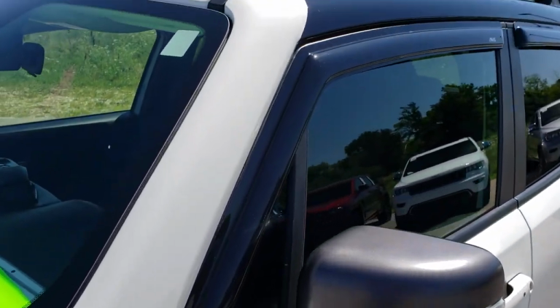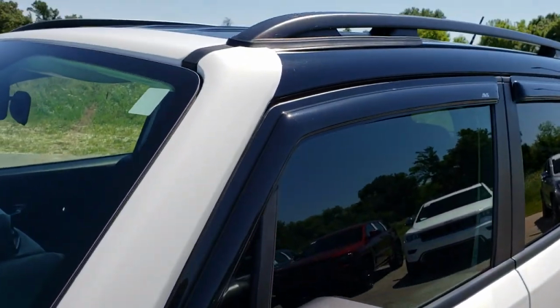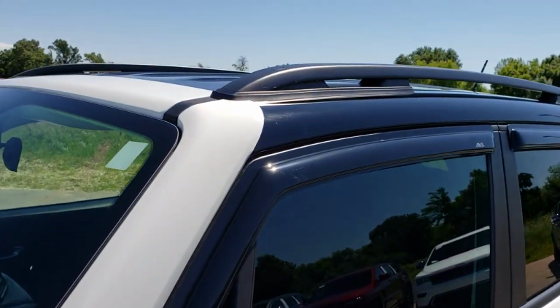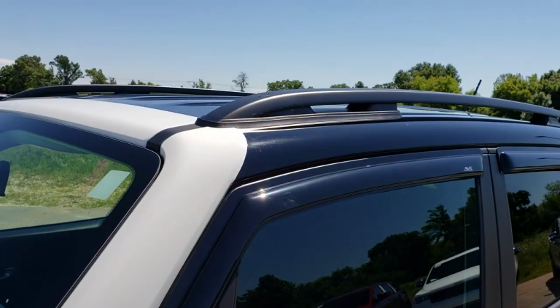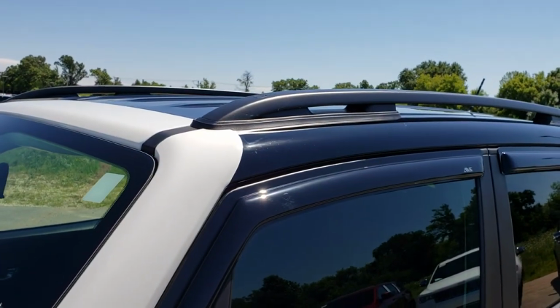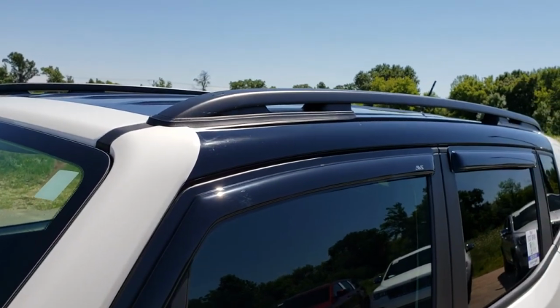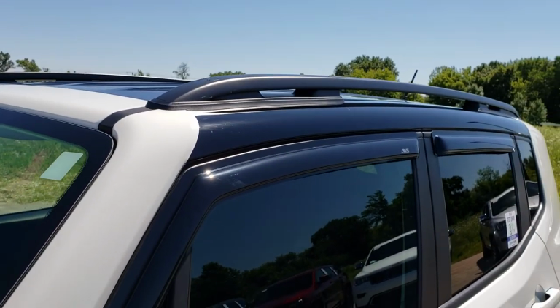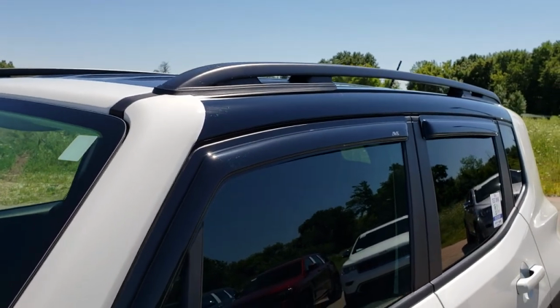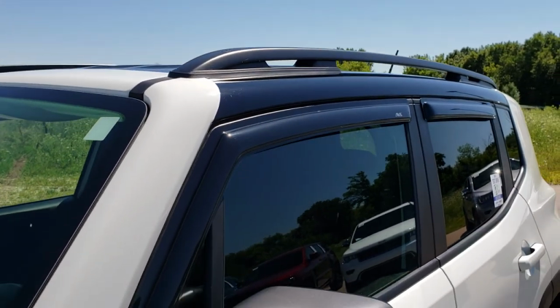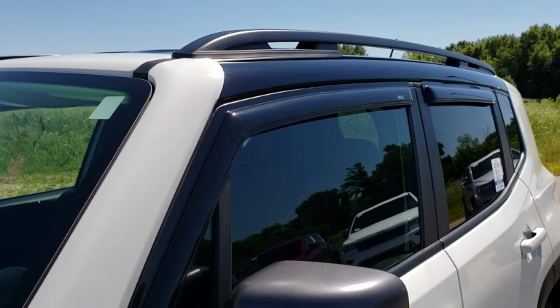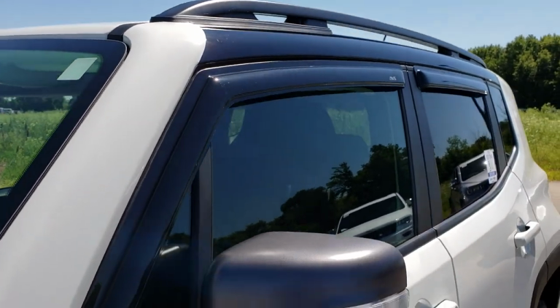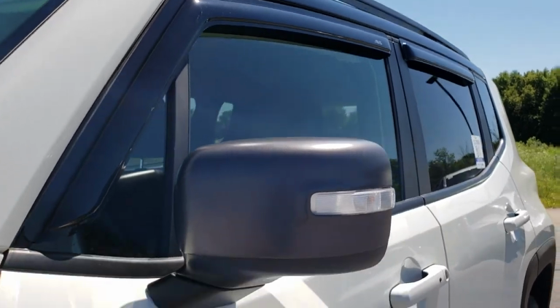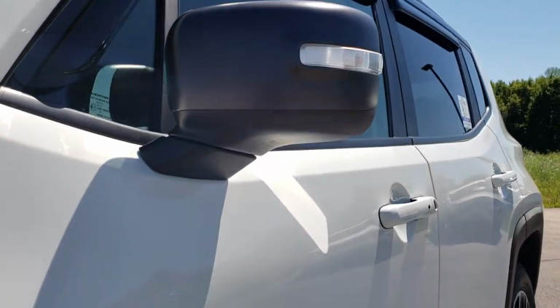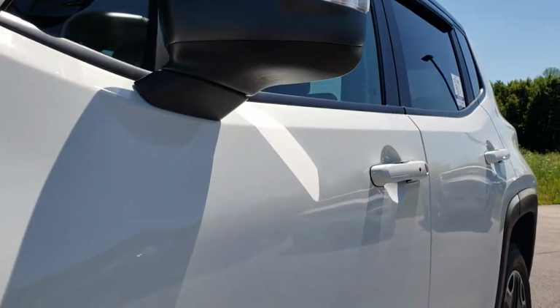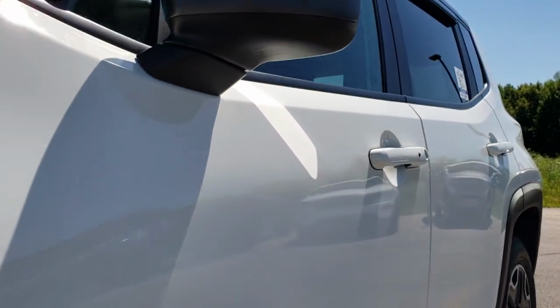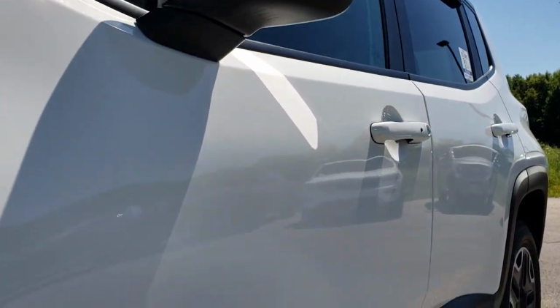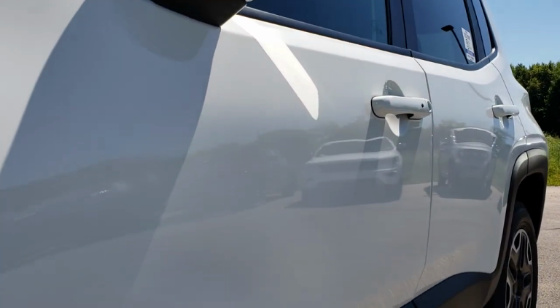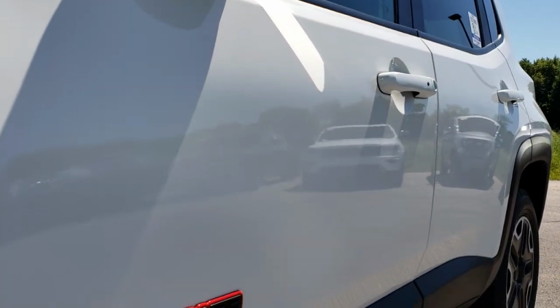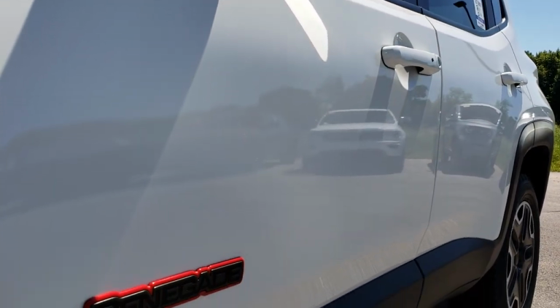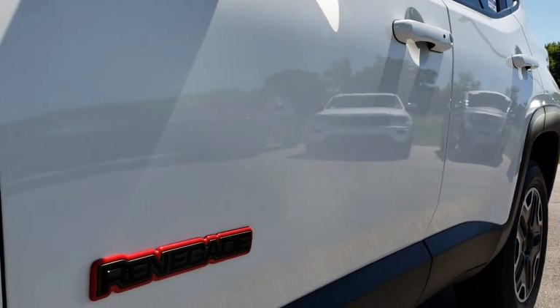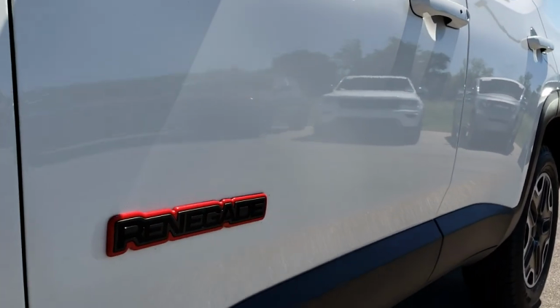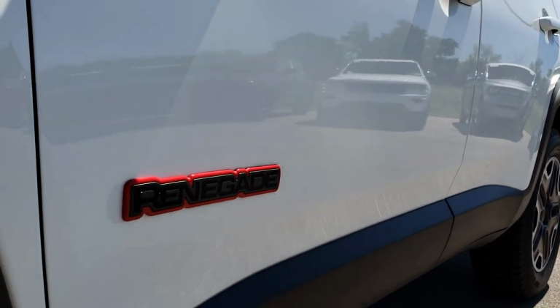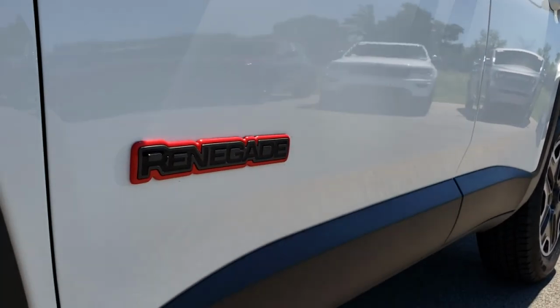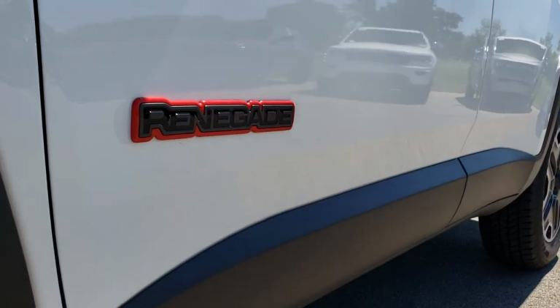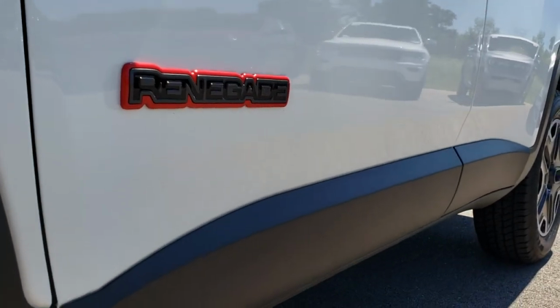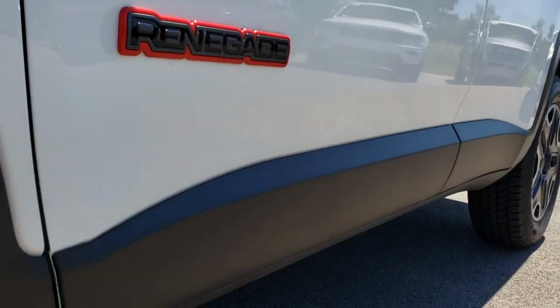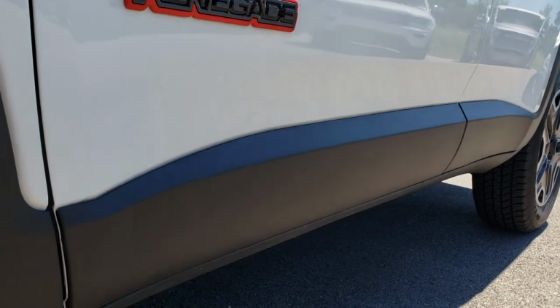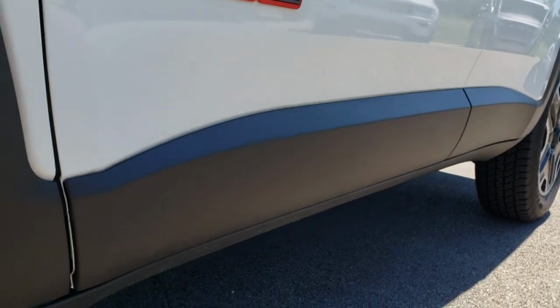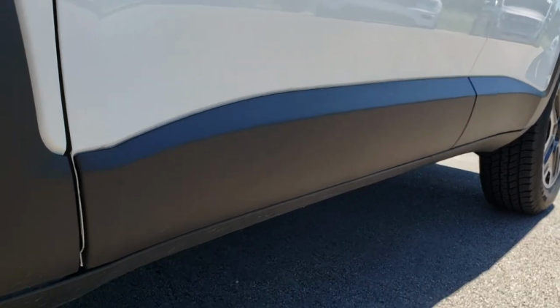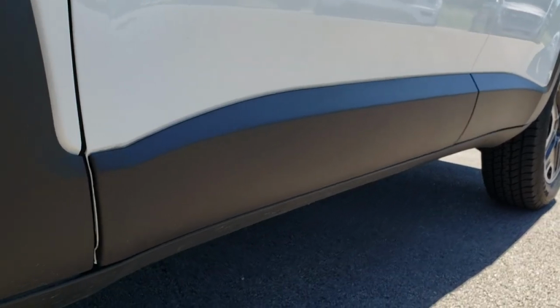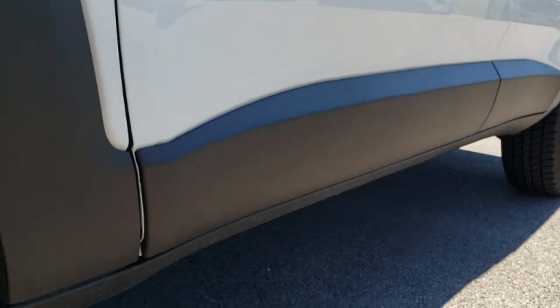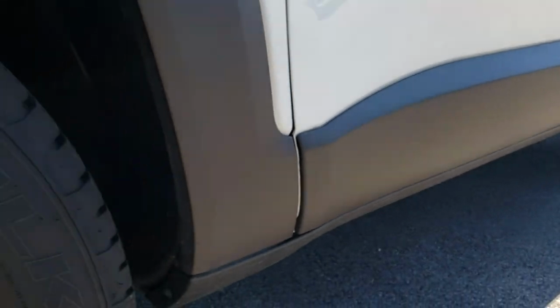I'd like to point out that we shoot all of our videos in 1080p, so if you have HD capabilities on your computer, tablet, or smartphone device, turn them on right now because it is like you're right here looking at the vehicle with me.